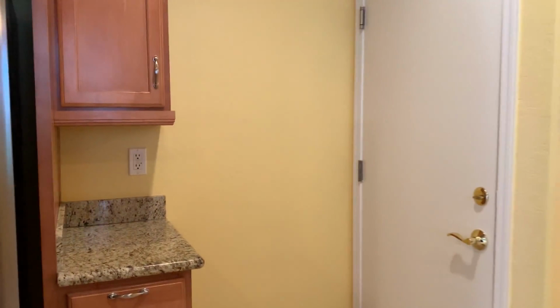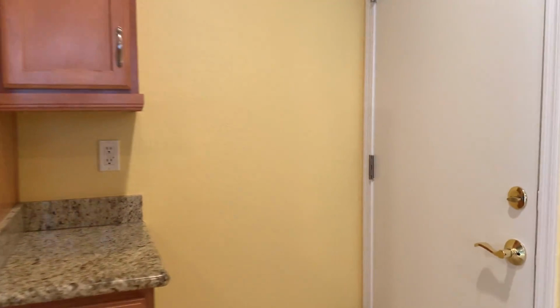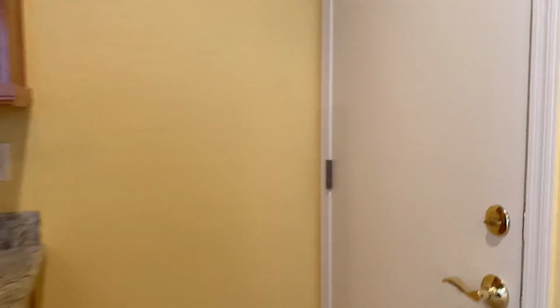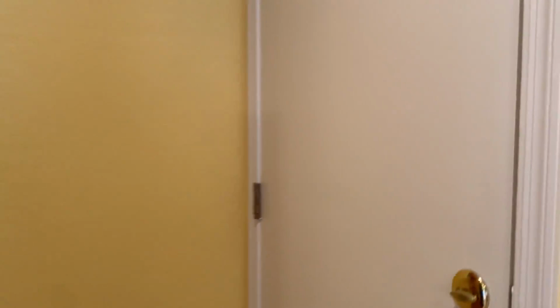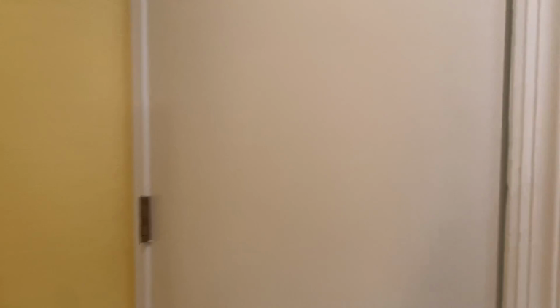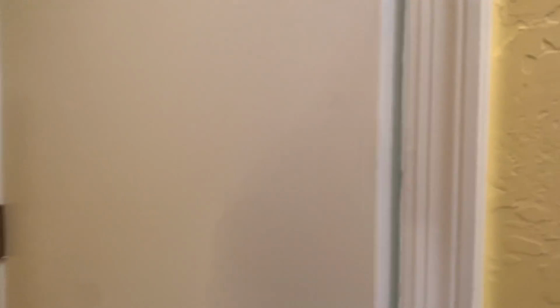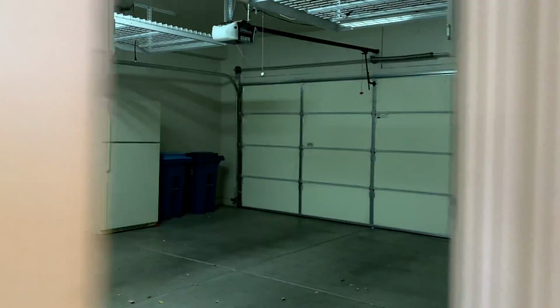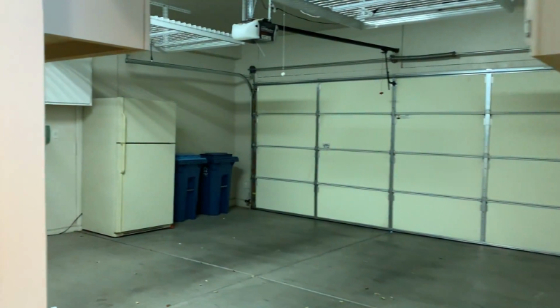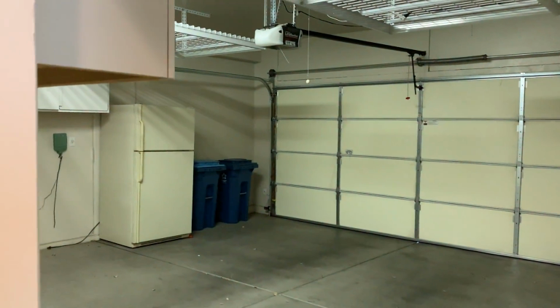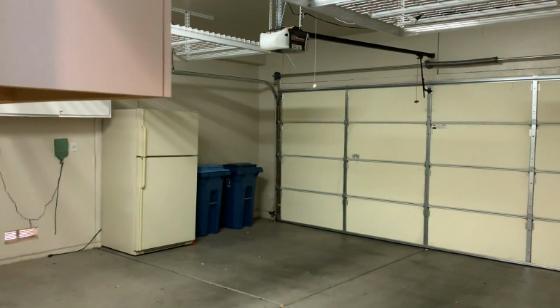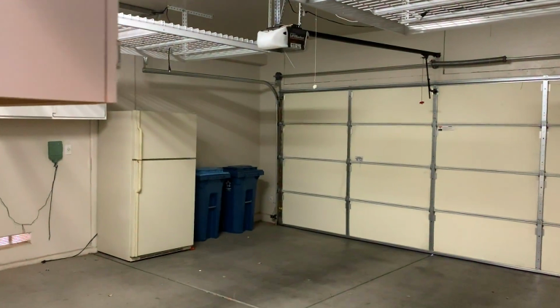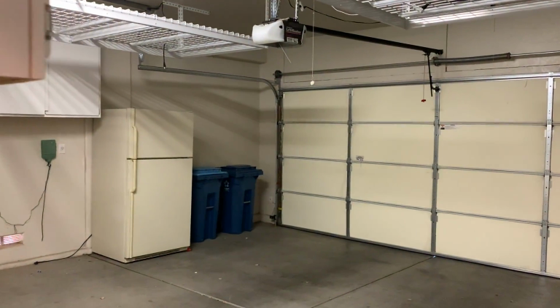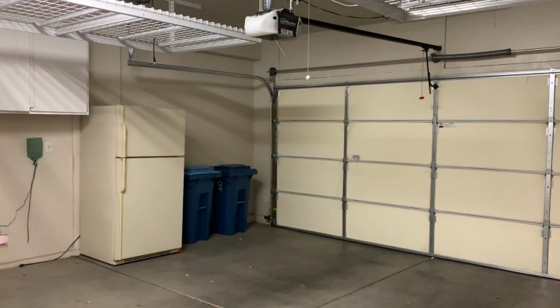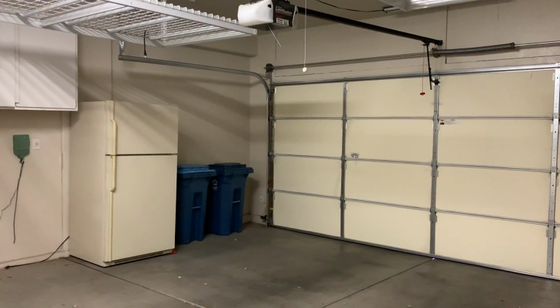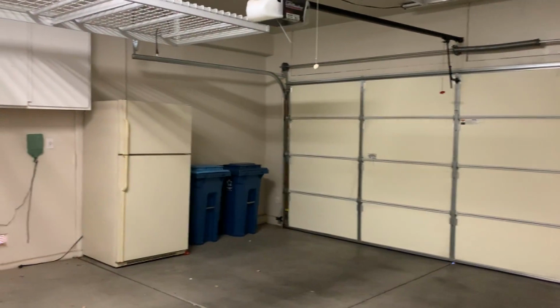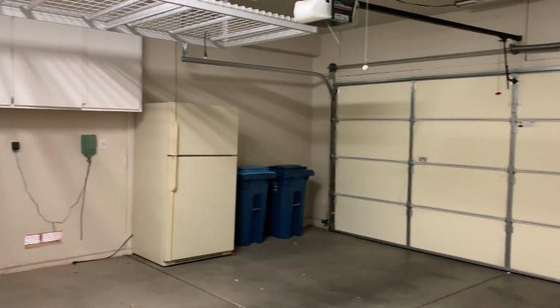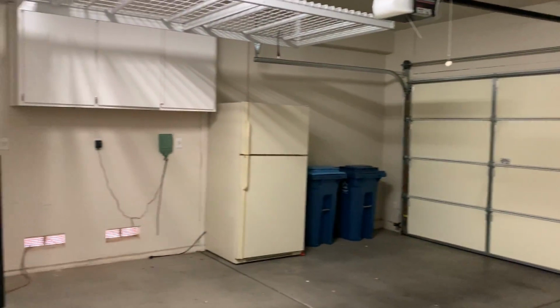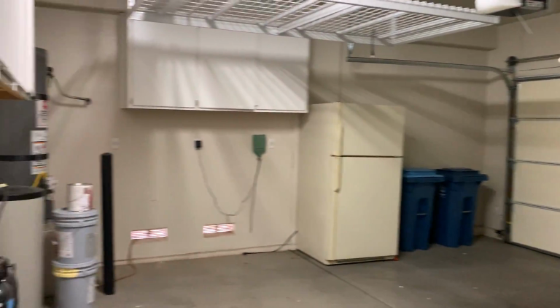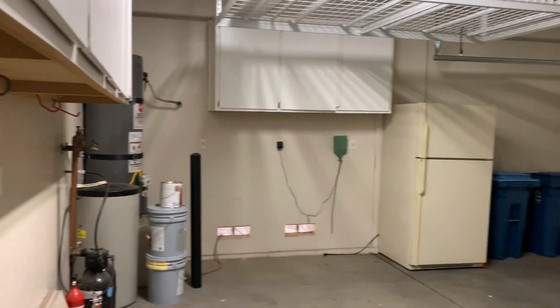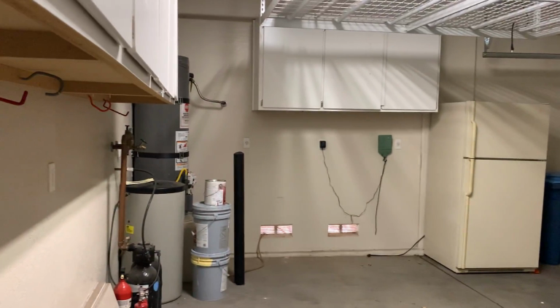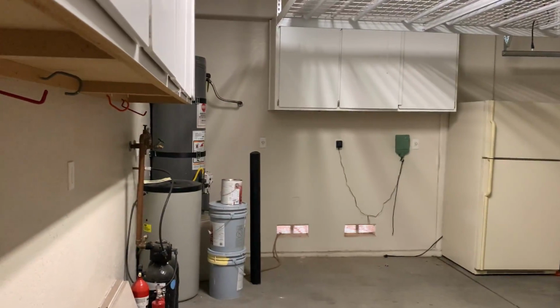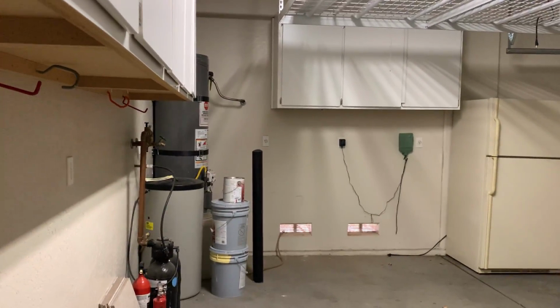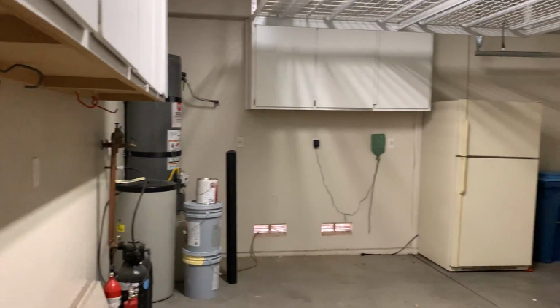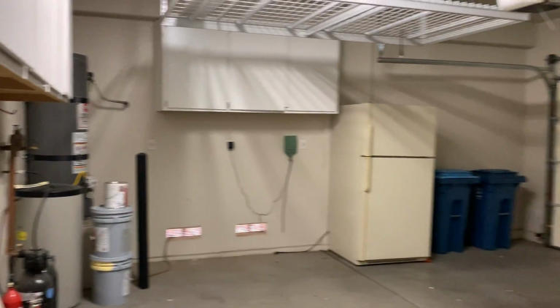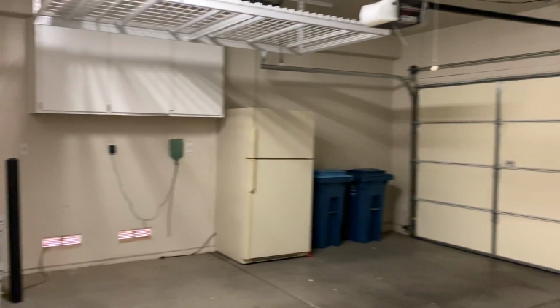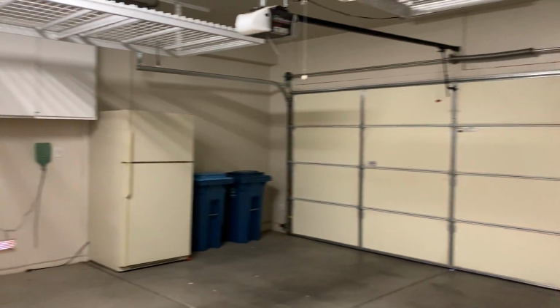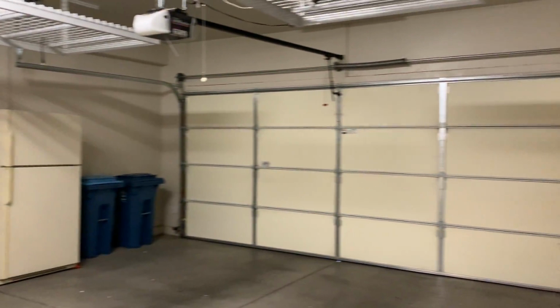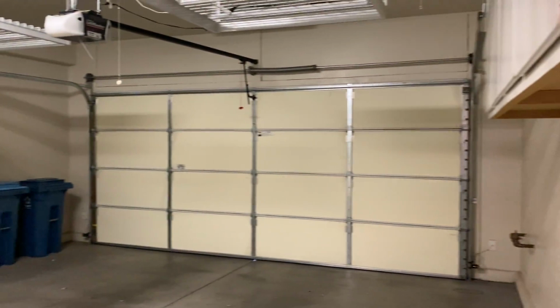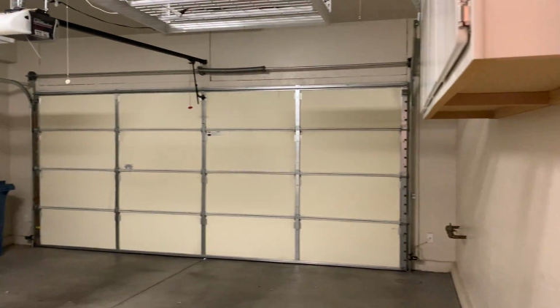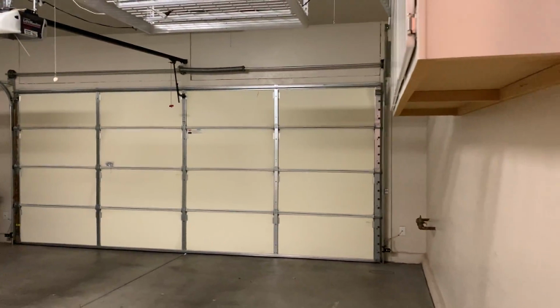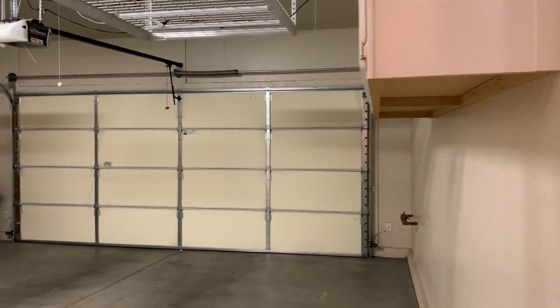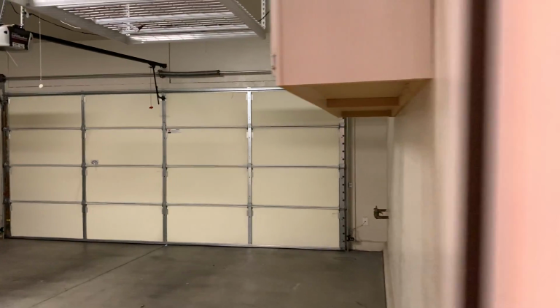We'll check out the garage. Got racks up top, plenty of storage. Water softener. Insulation for the garage door. Cabinets.